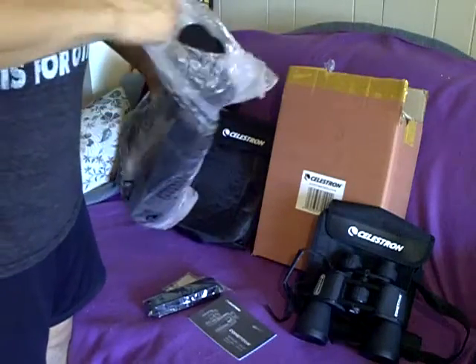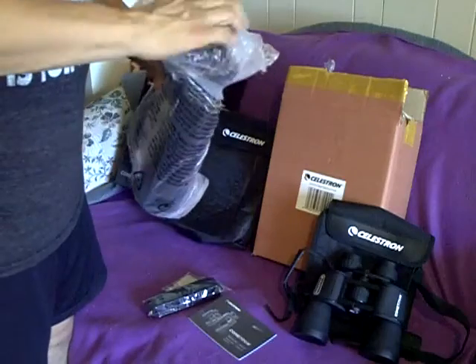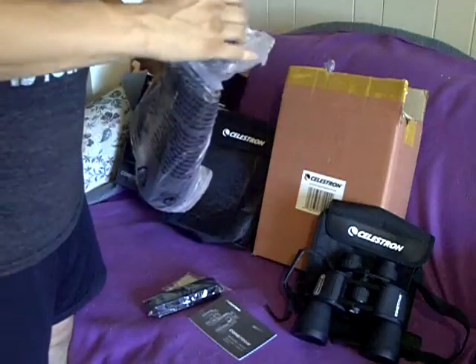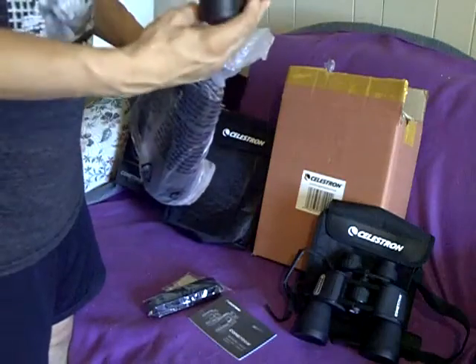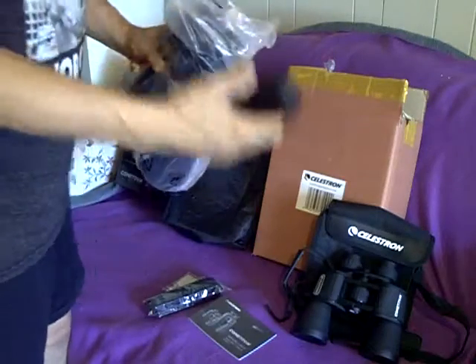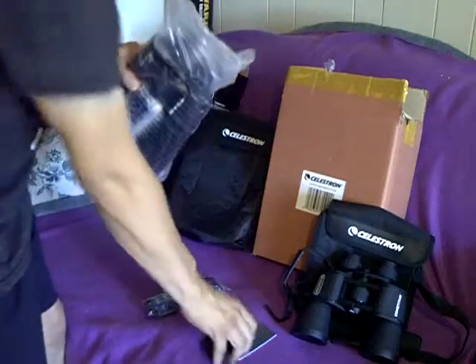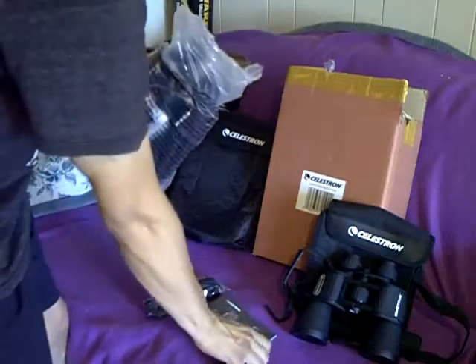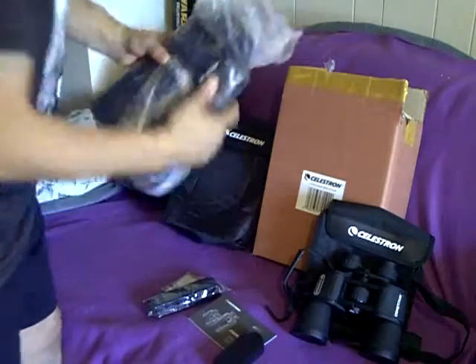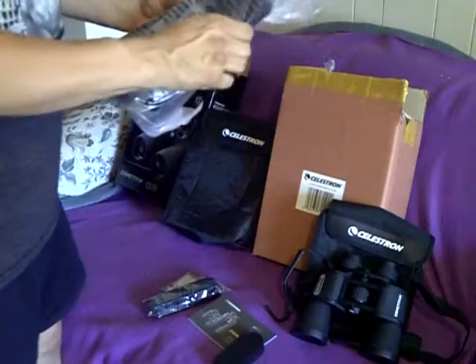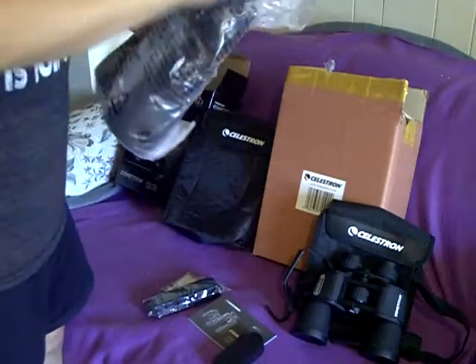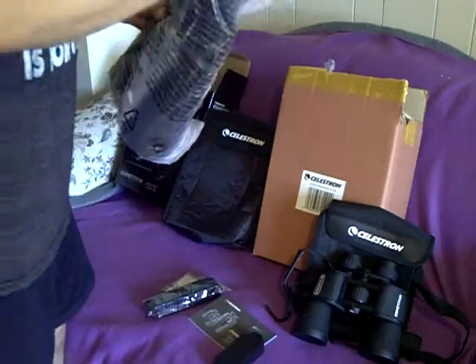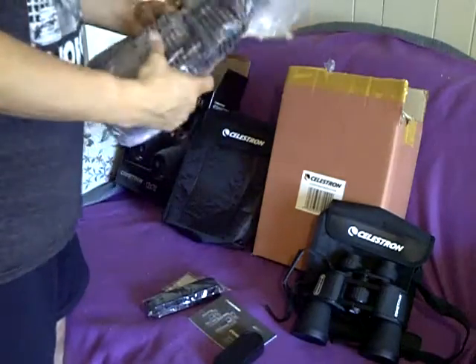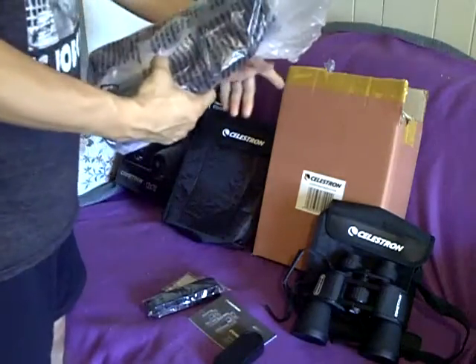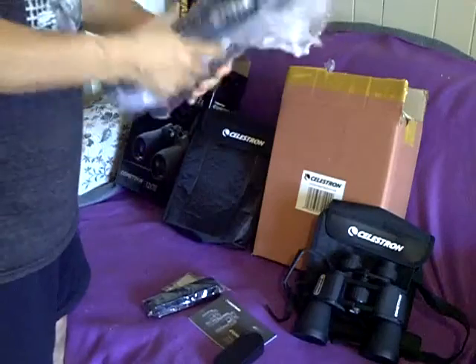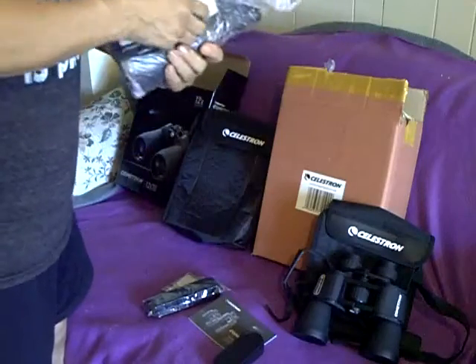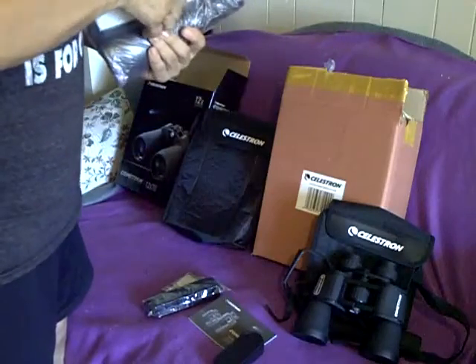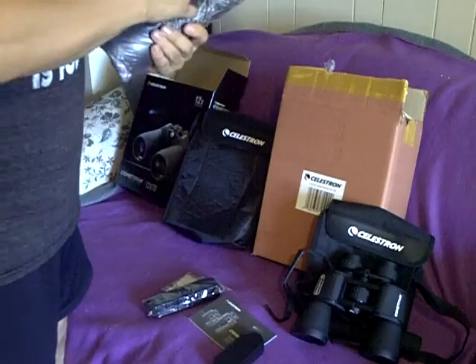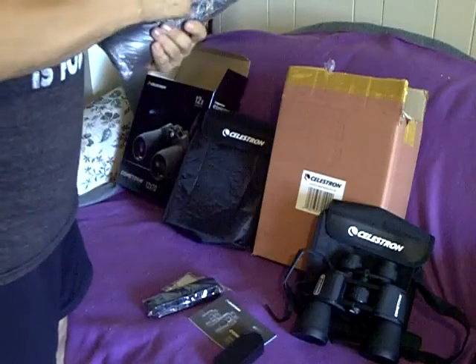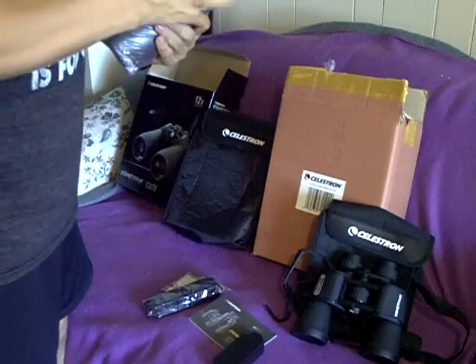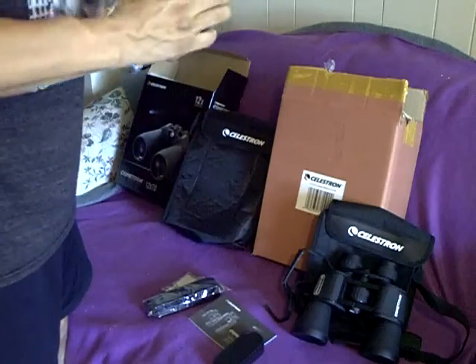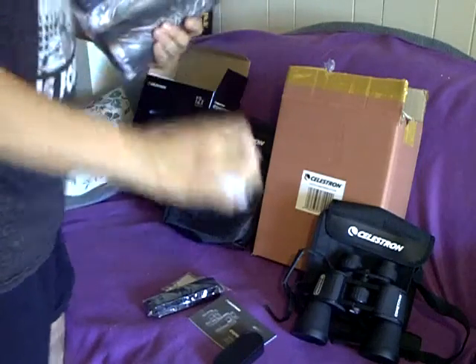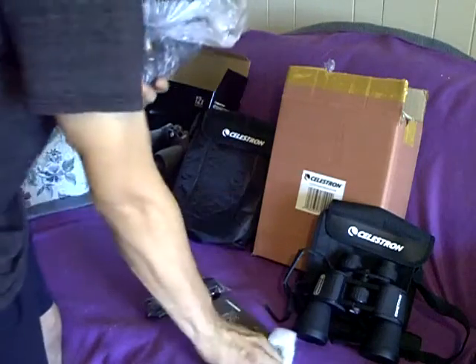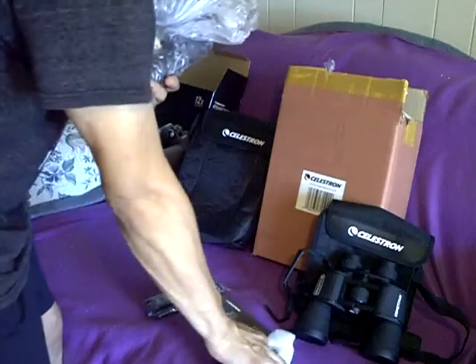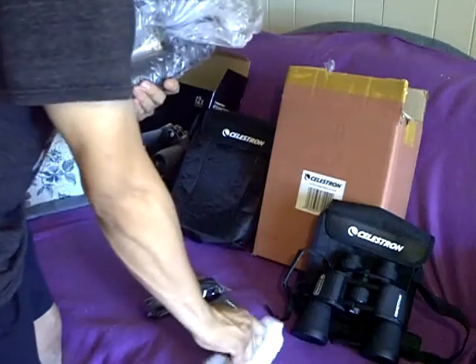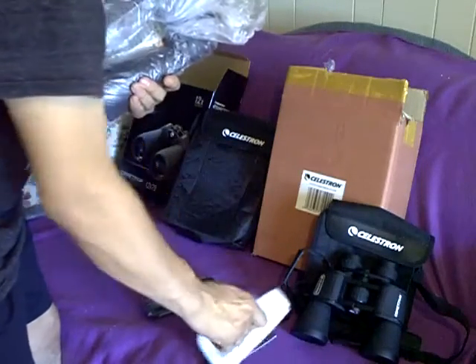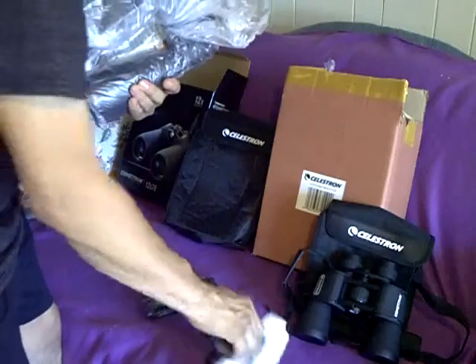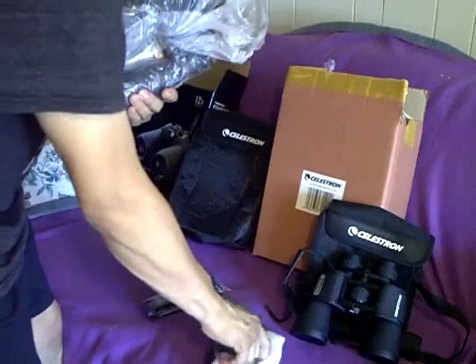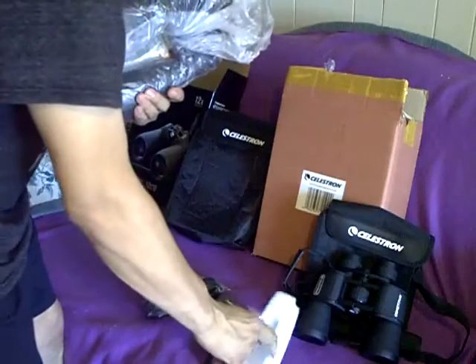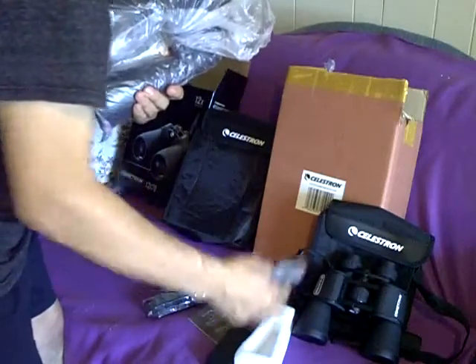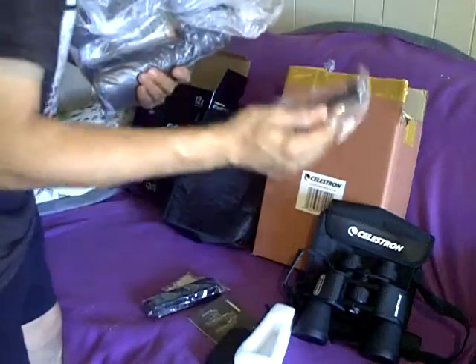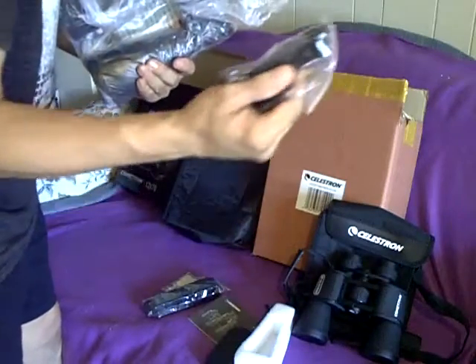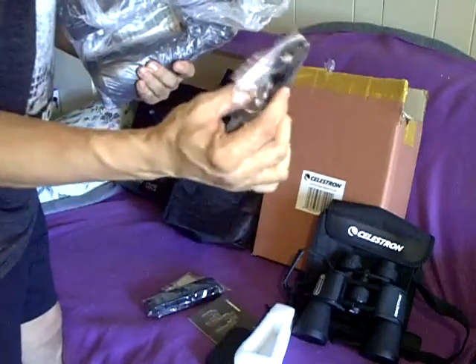I'd say they're packed pretty well. This box came inside of a larger box which was very well packaged to prevent damage. The most important component that you'll need with heavier binoculars is your tripod adapter.